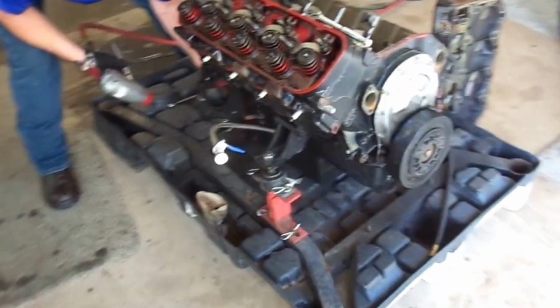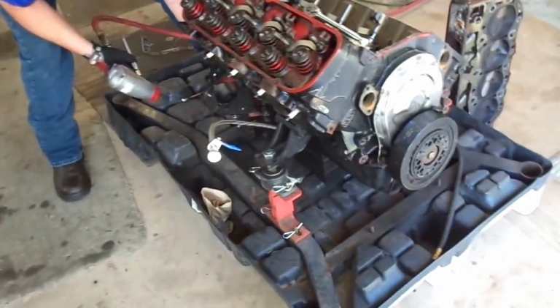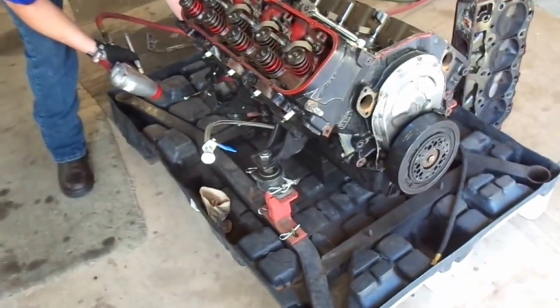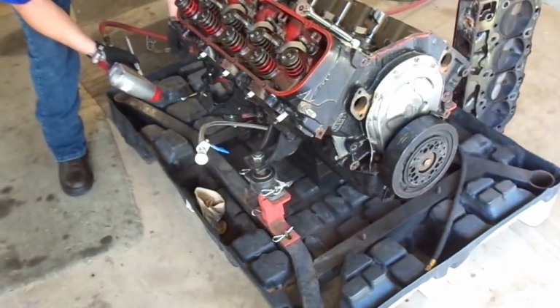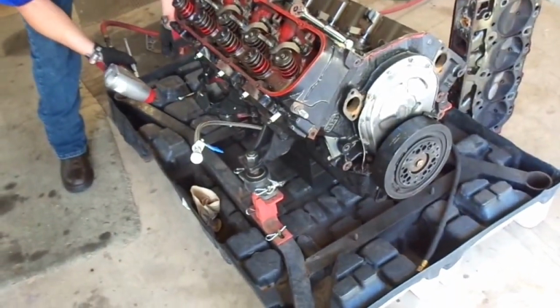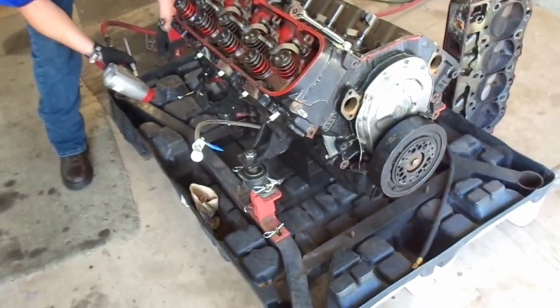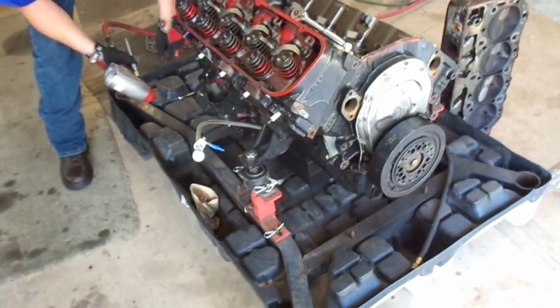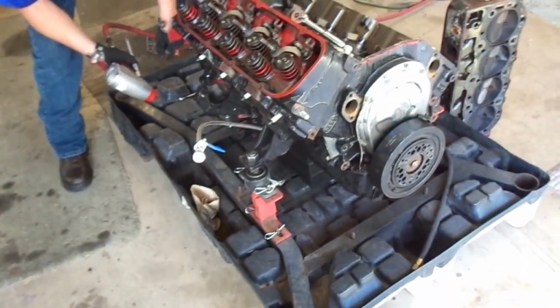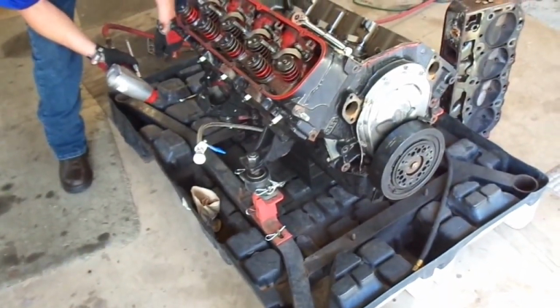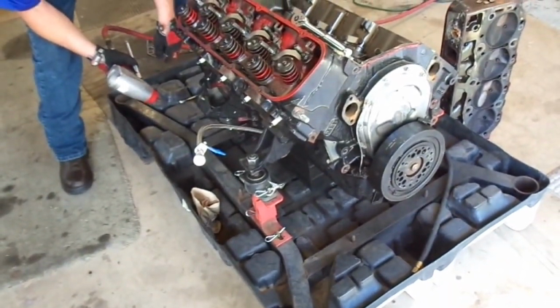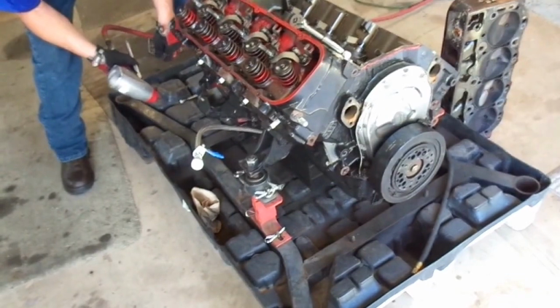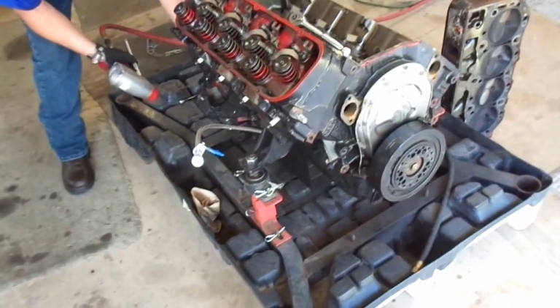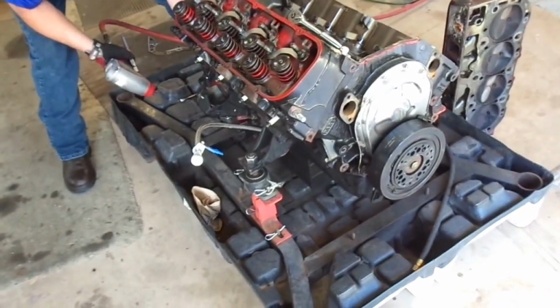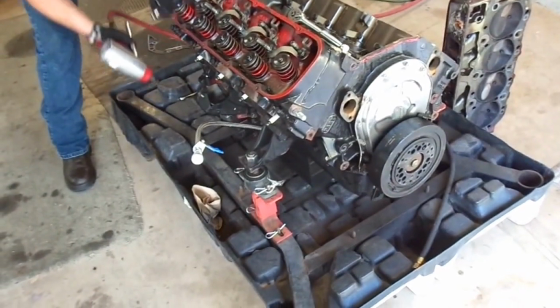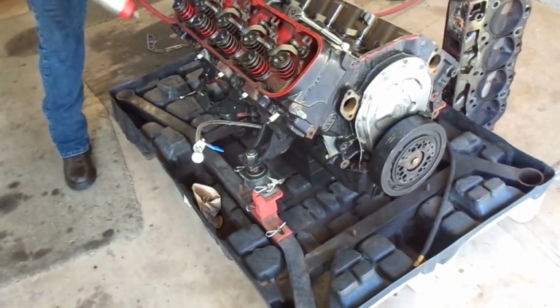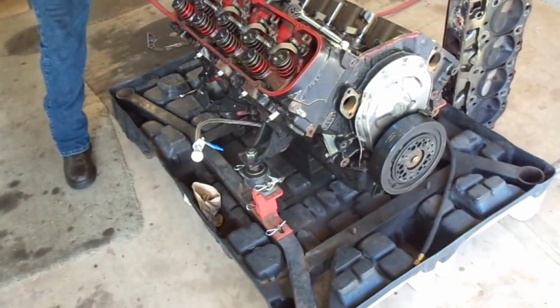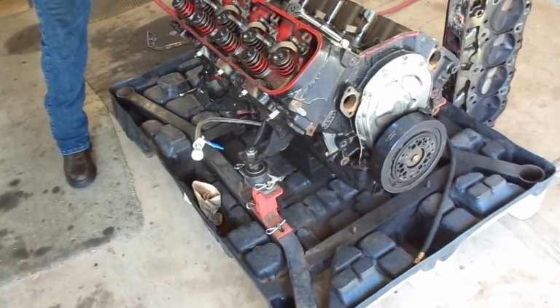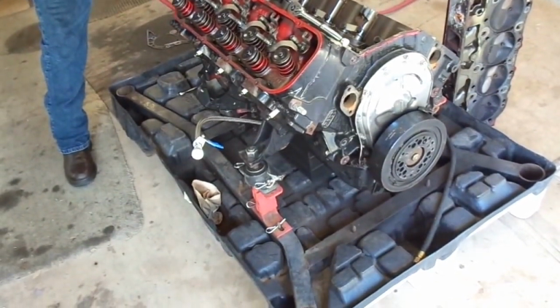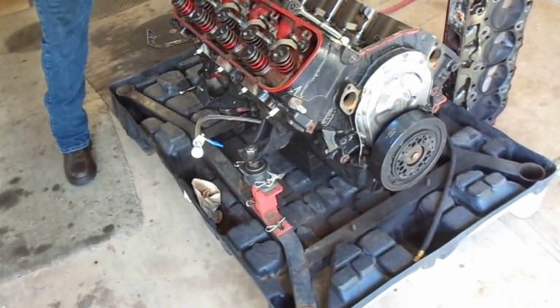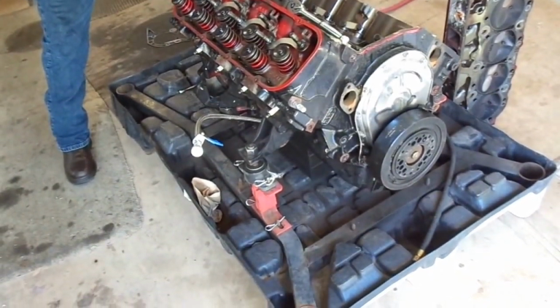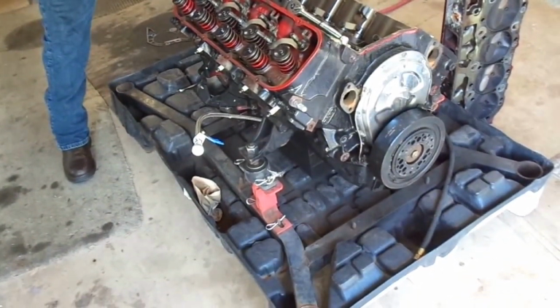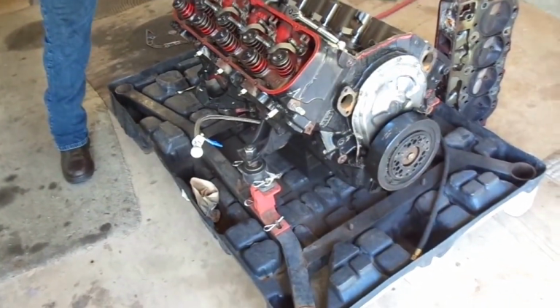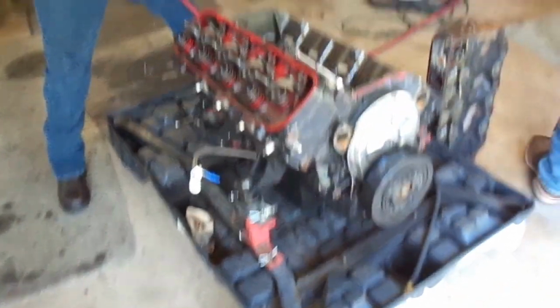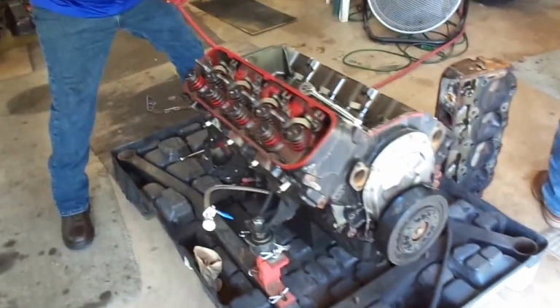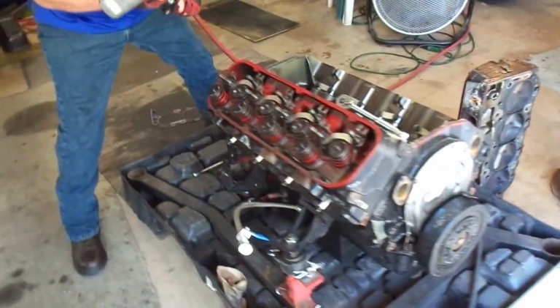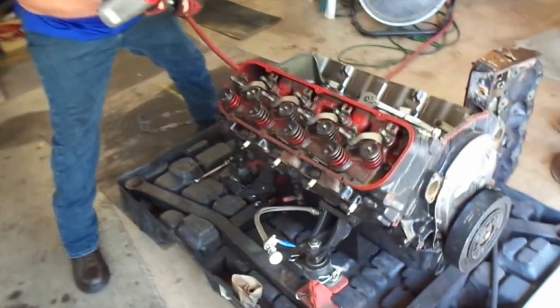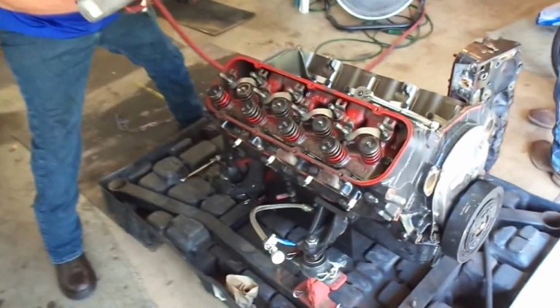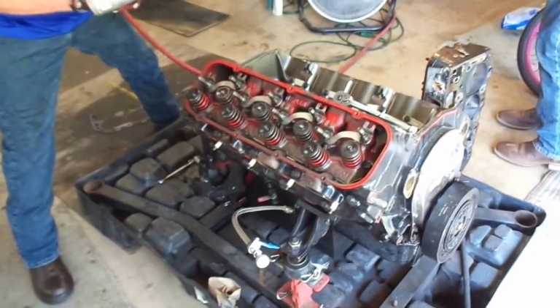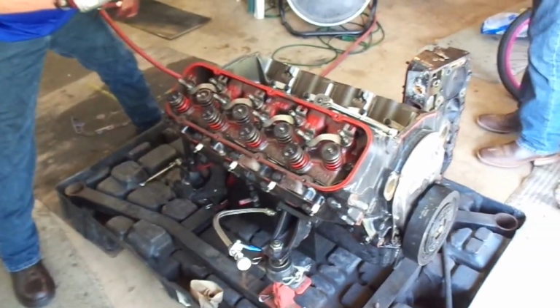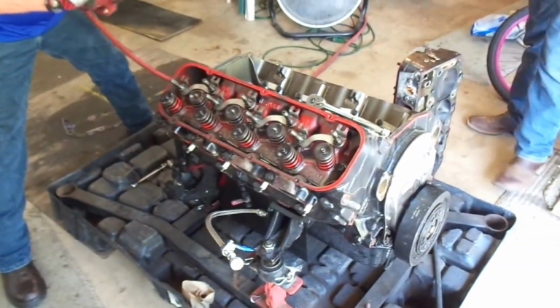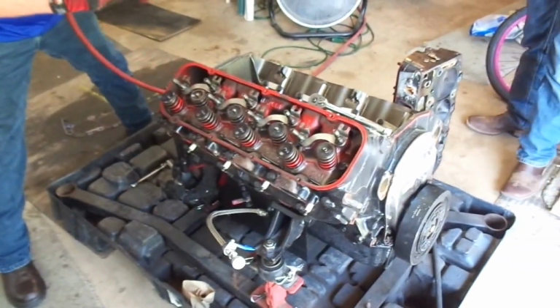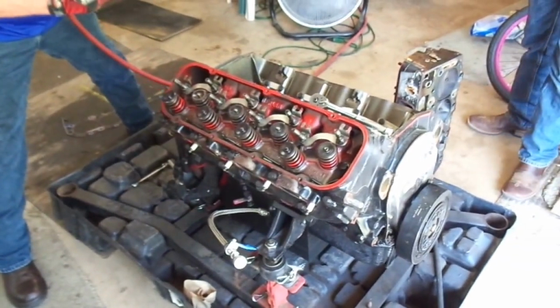What did you see is wrong? No, nothing. You didn't see anything wrong with those pistons? Go over there and look. You see it now?